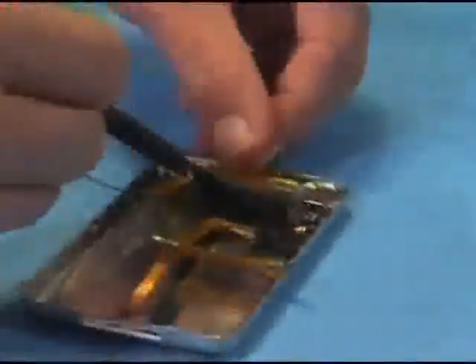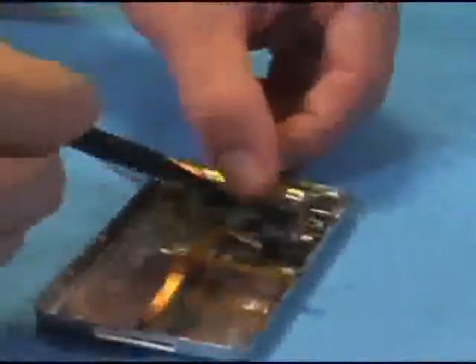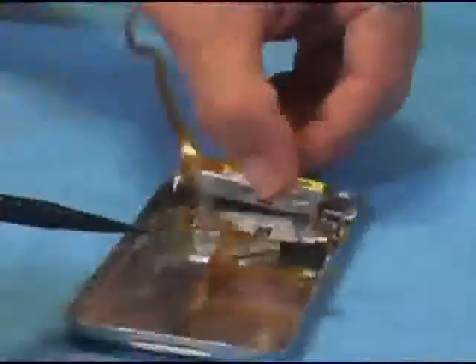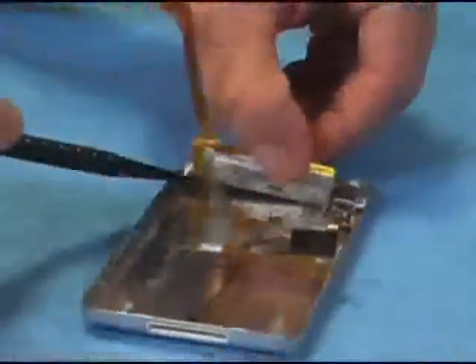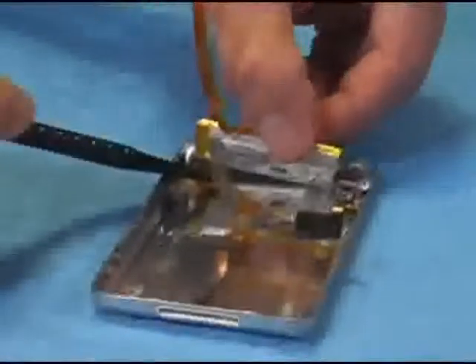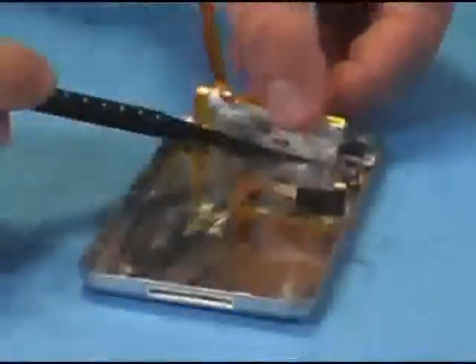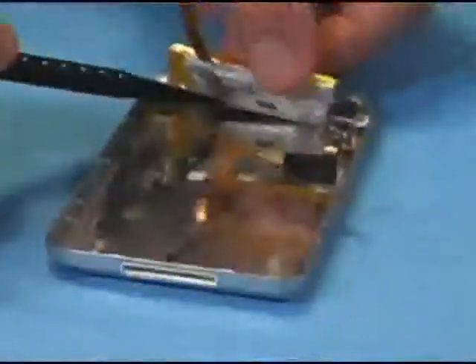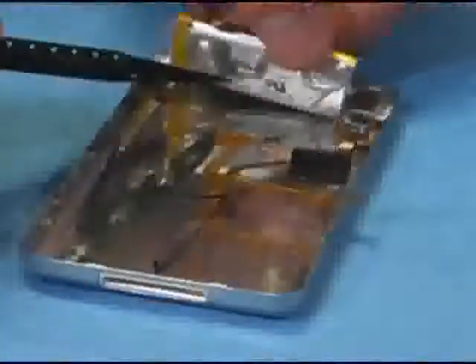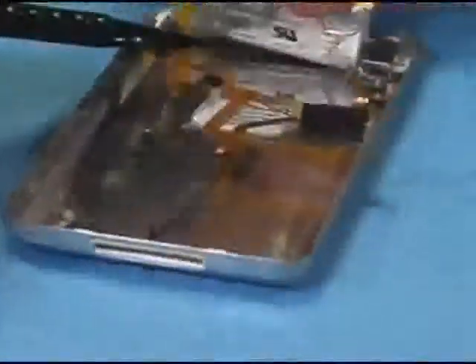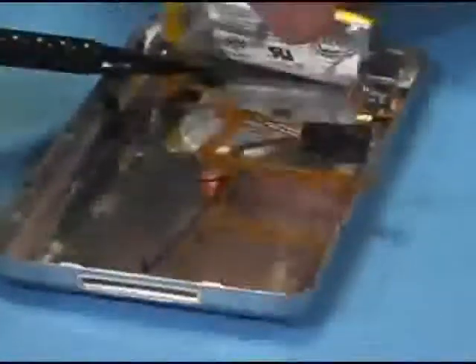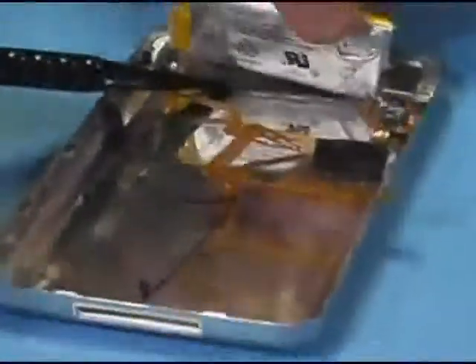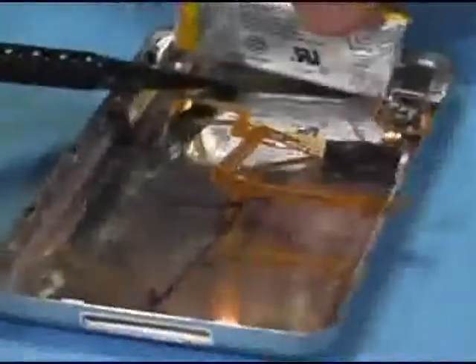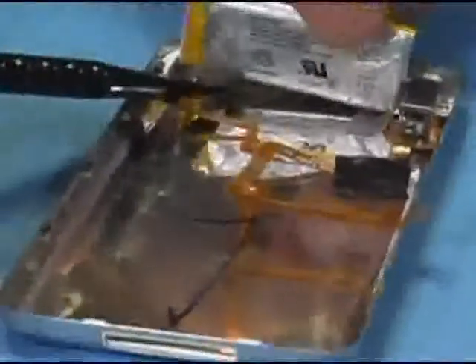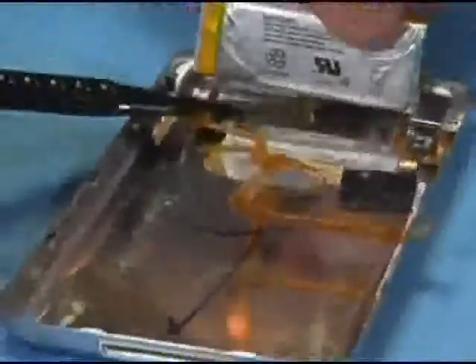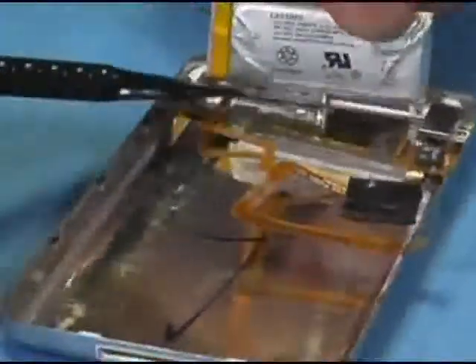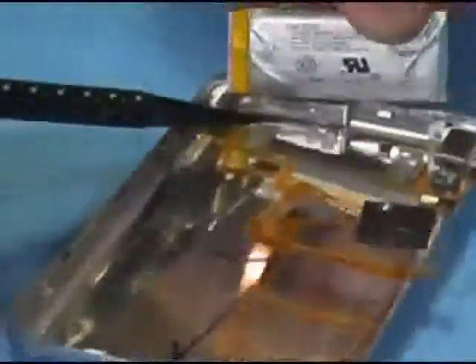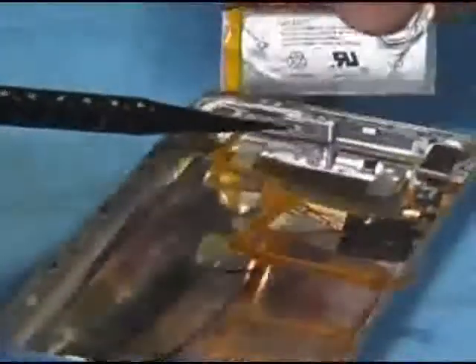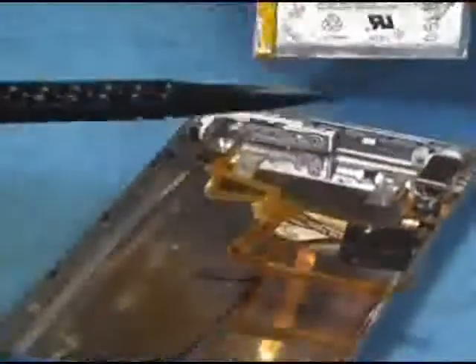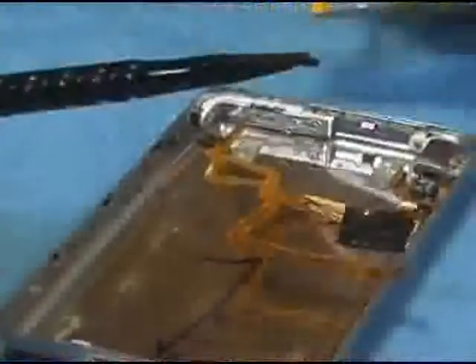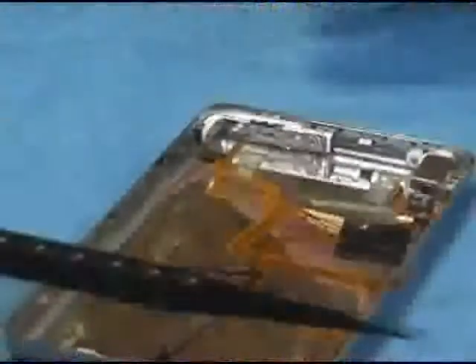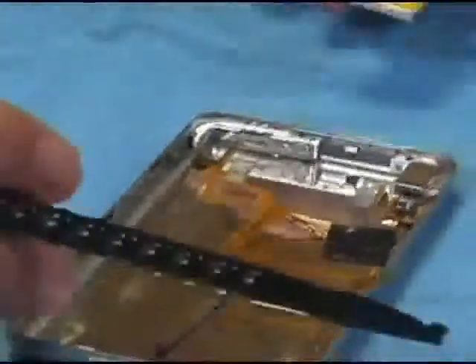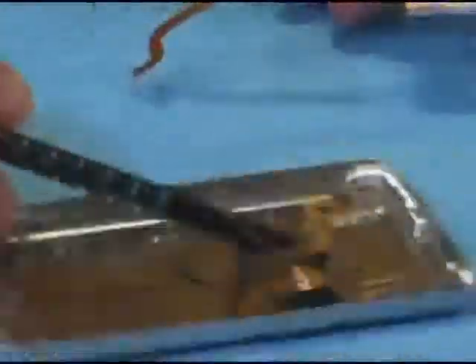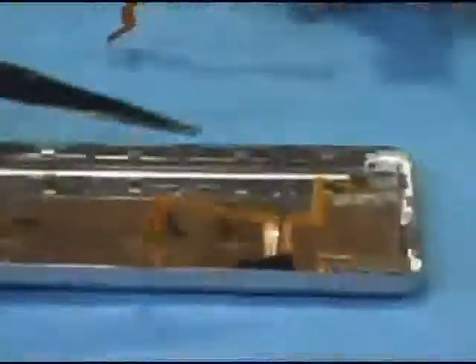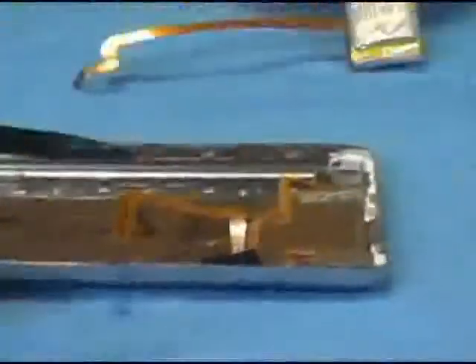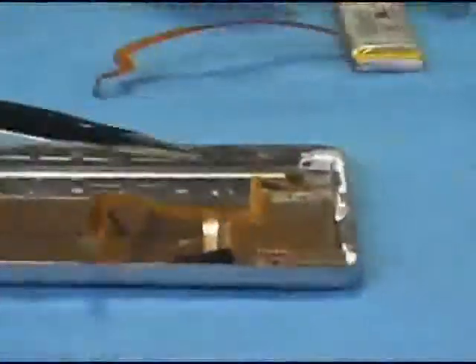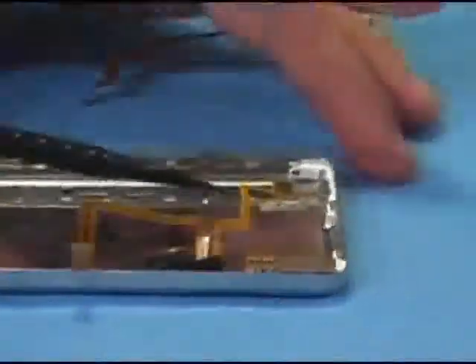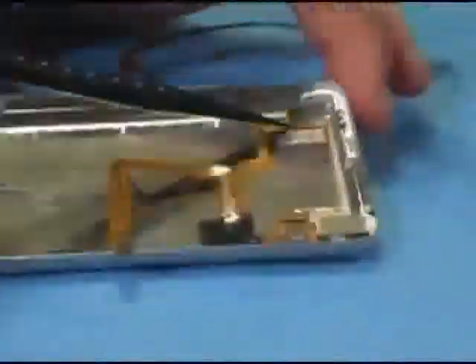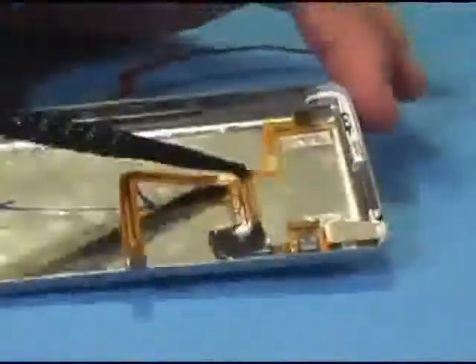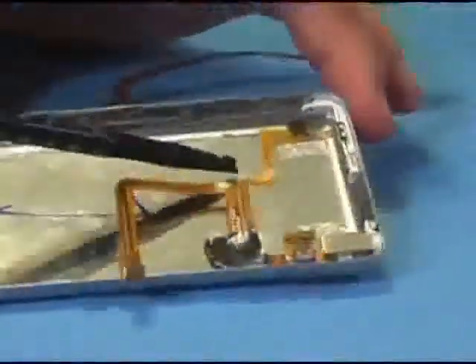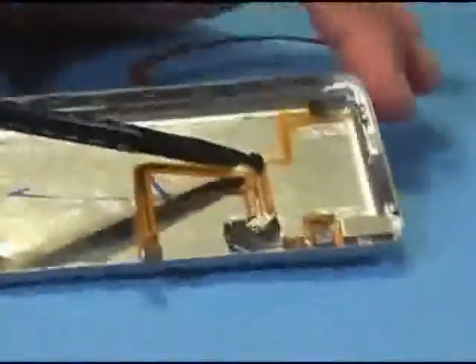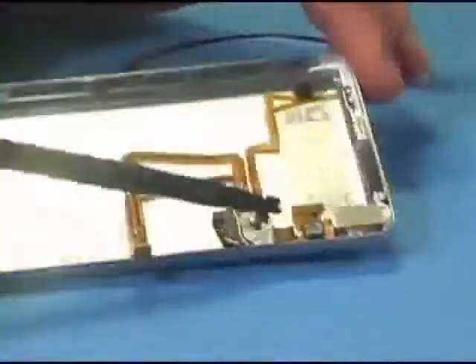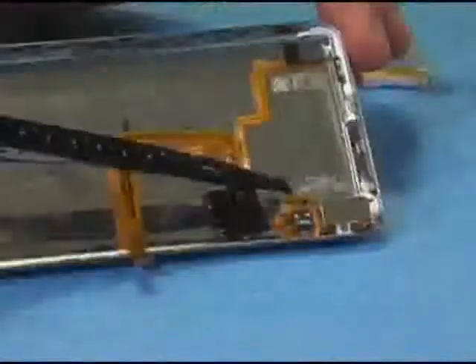And there you have it, as you can see. That is how you'll remove the battery. Cable is still intact.